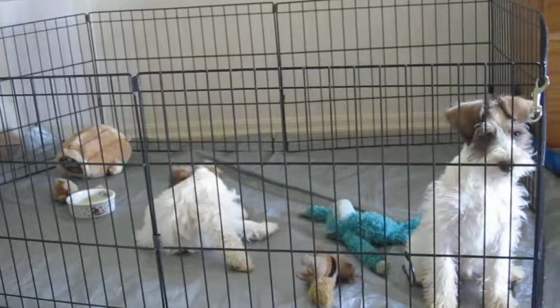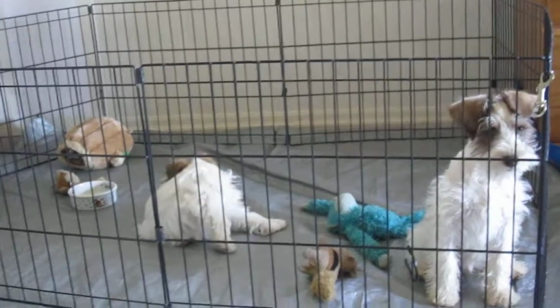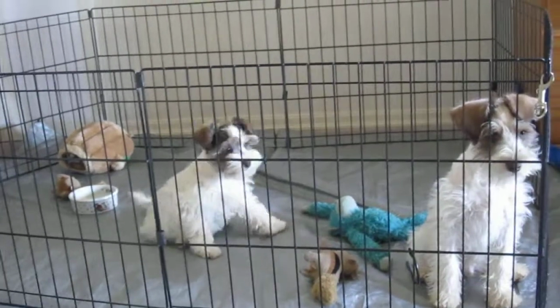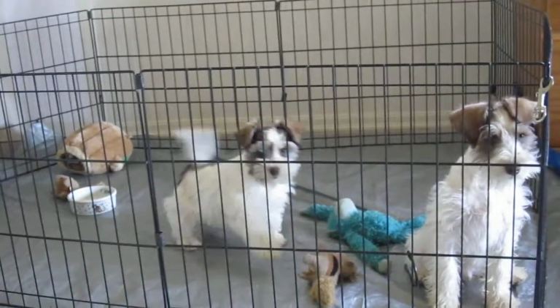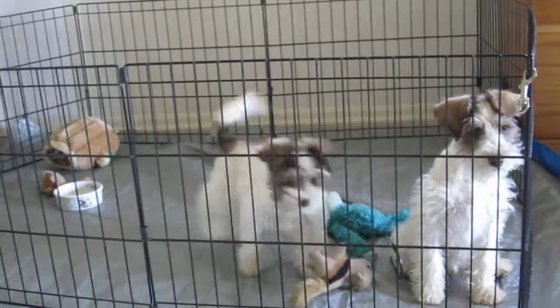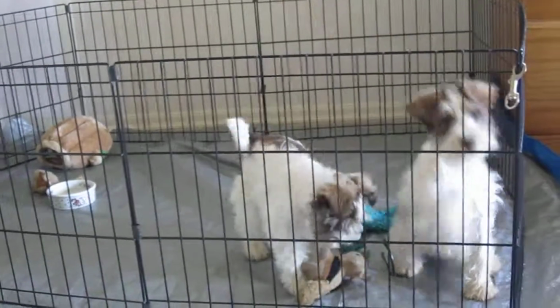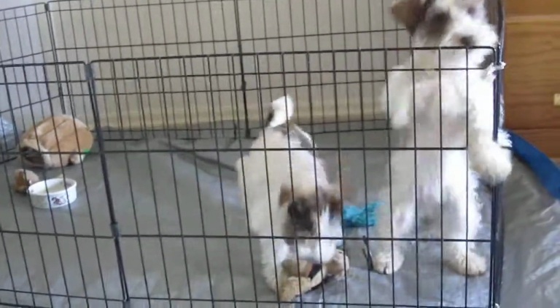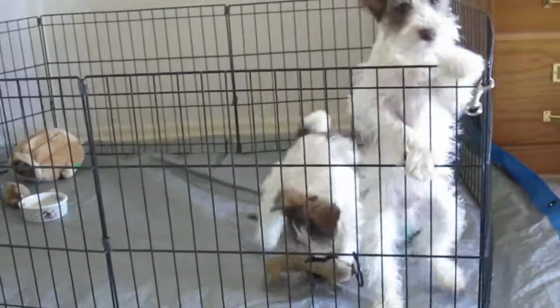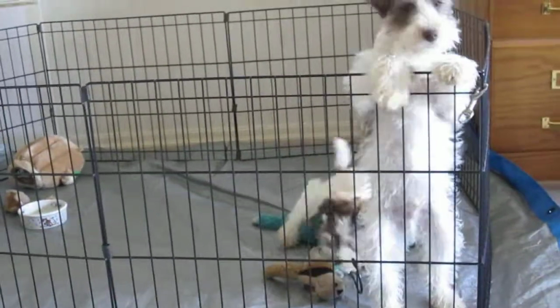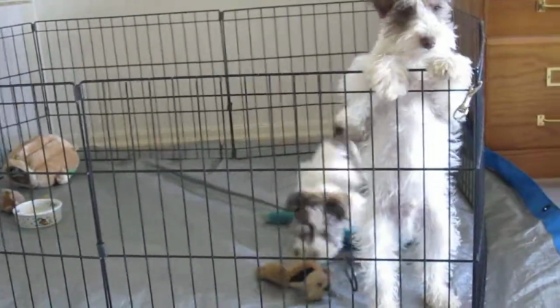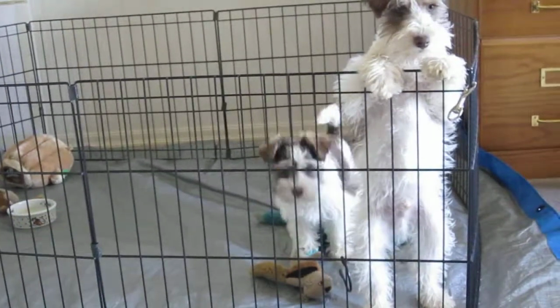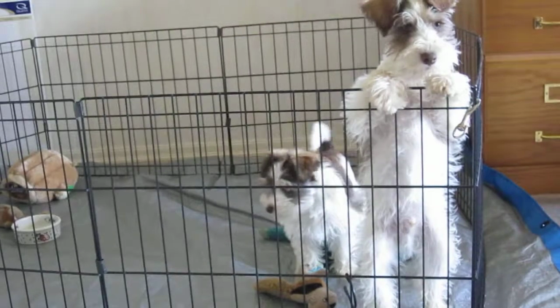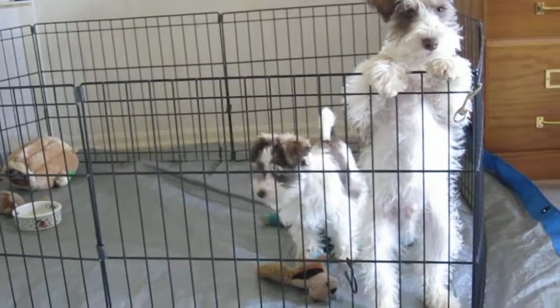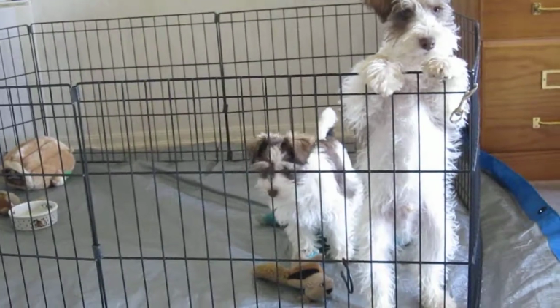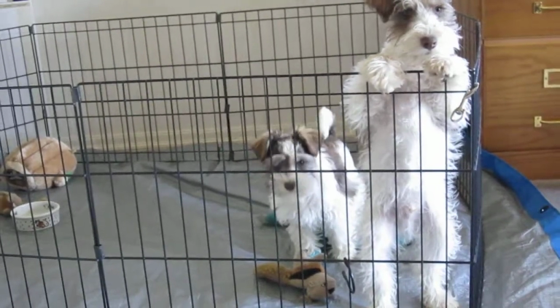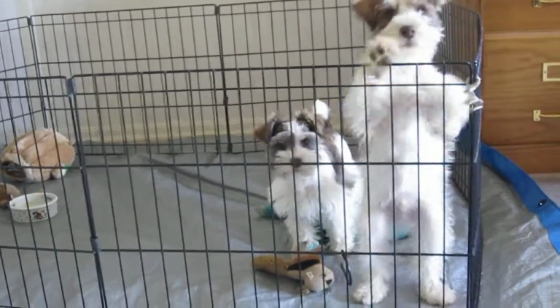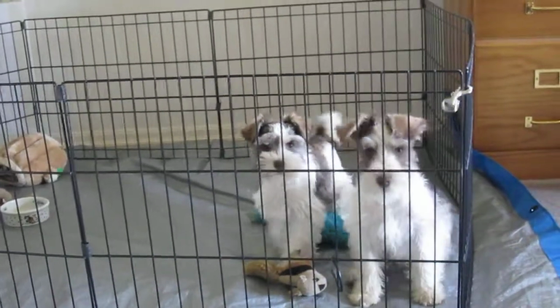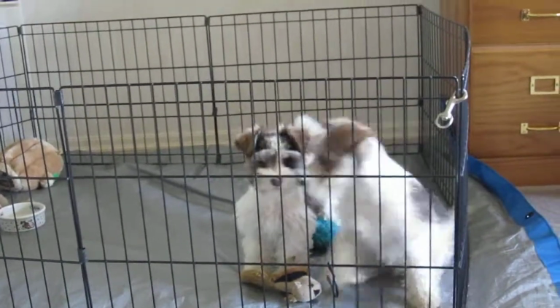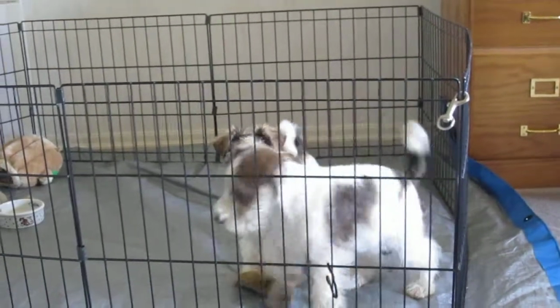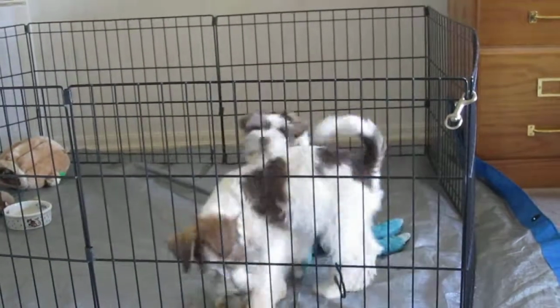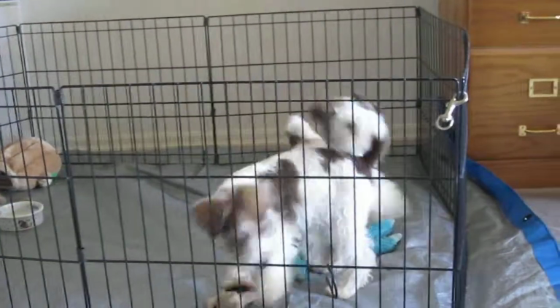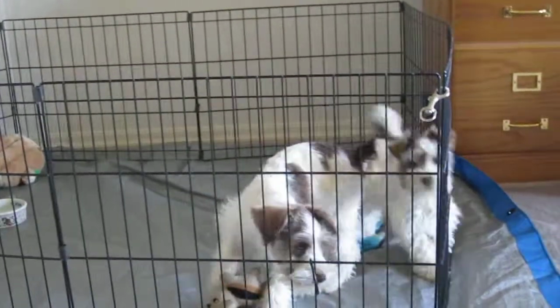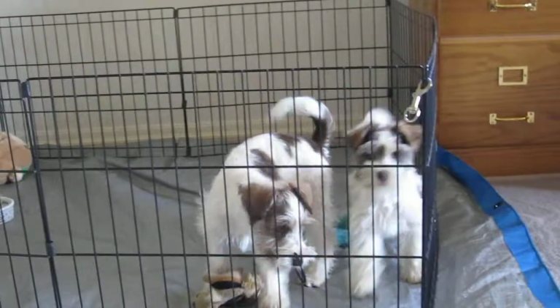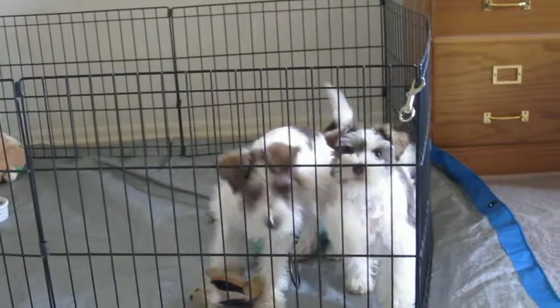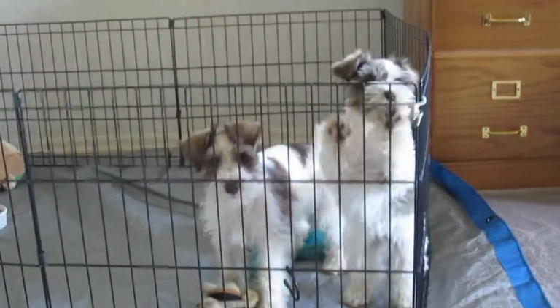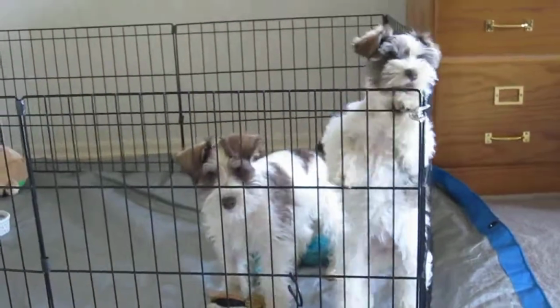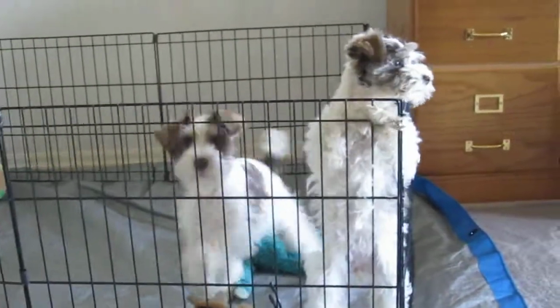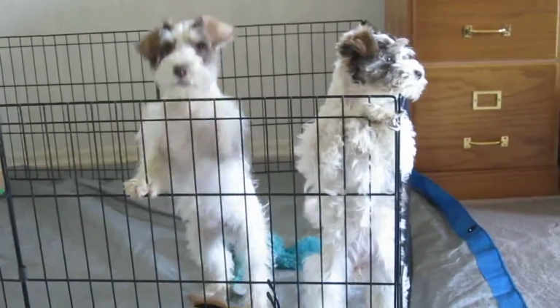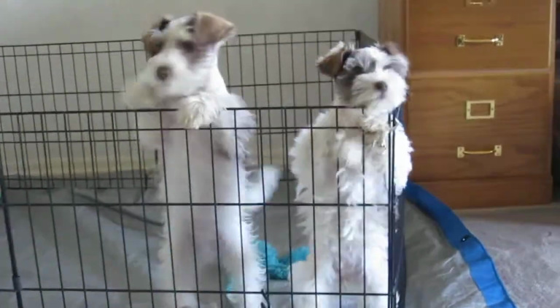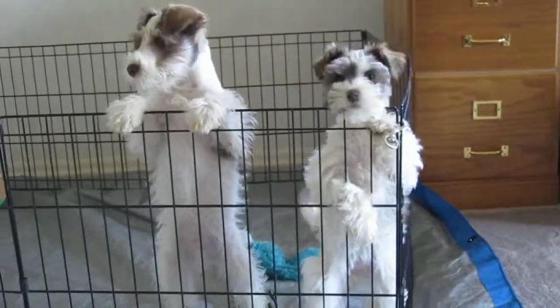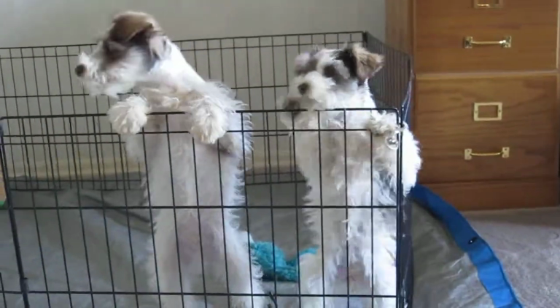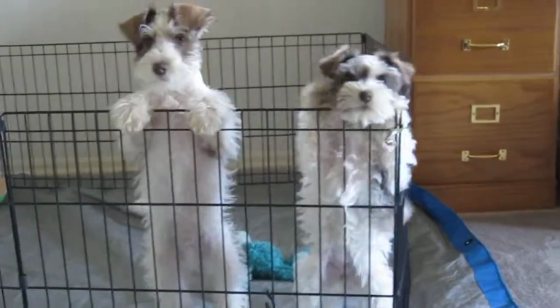She has already had her blood test done and upon customer choice we arrange for her vaccinations, deworming, and microchipping.